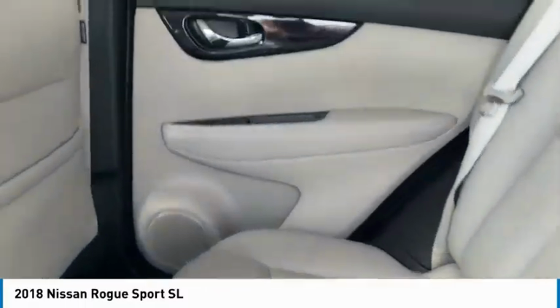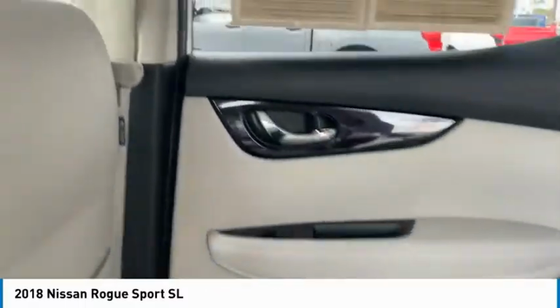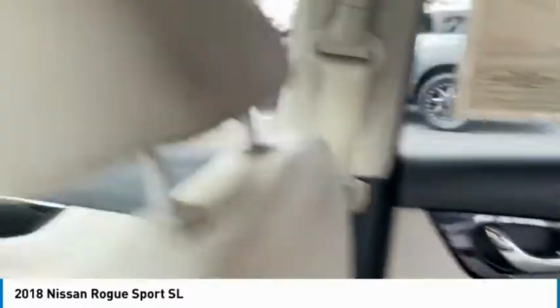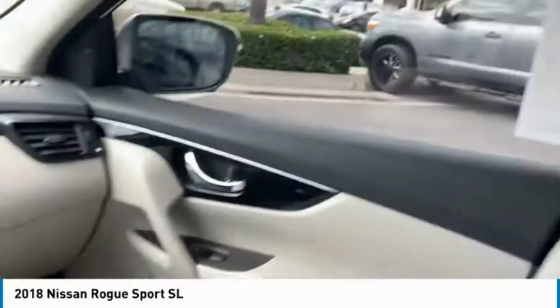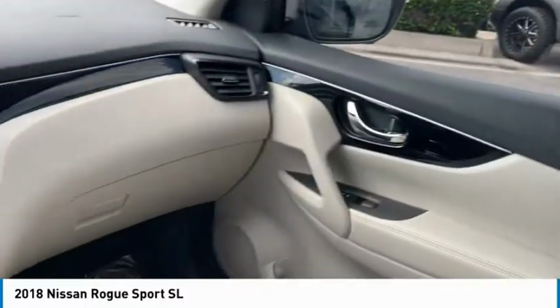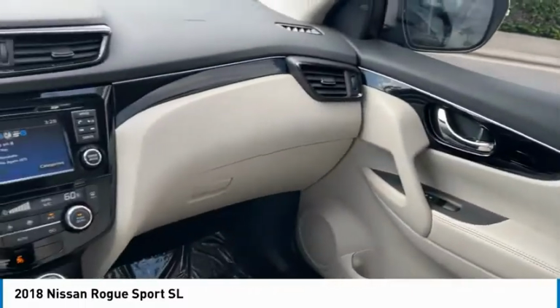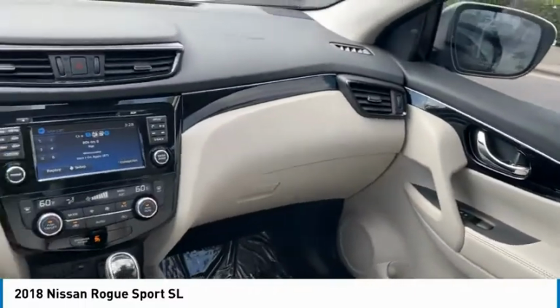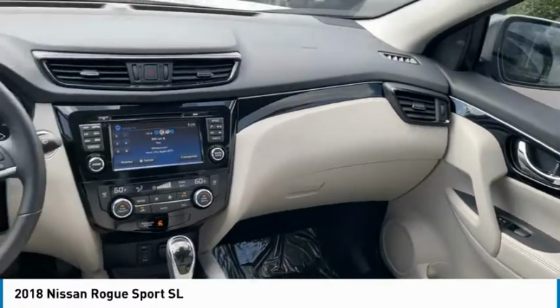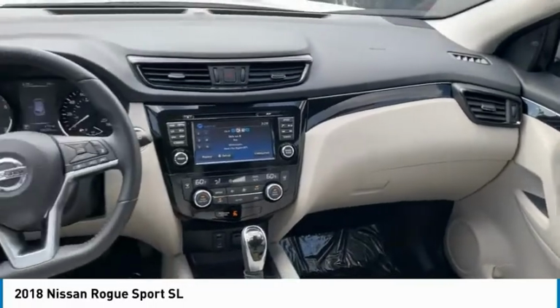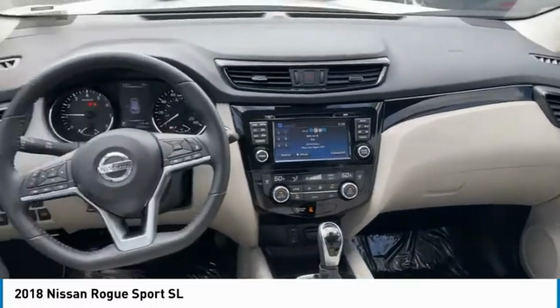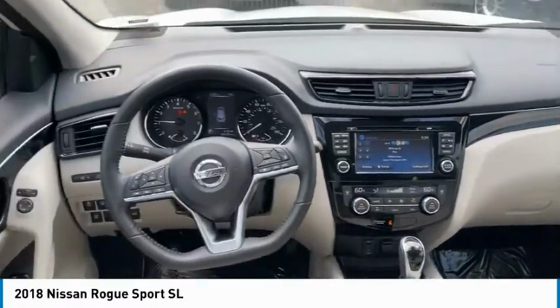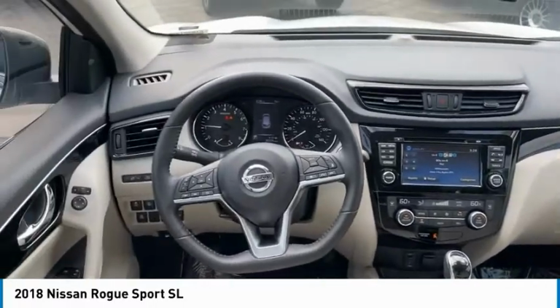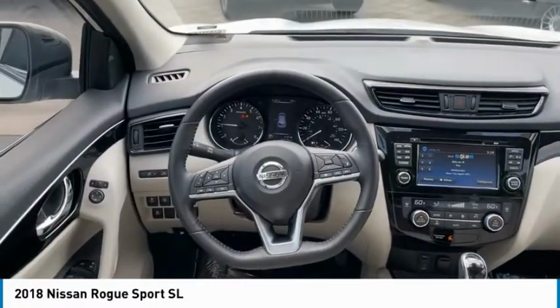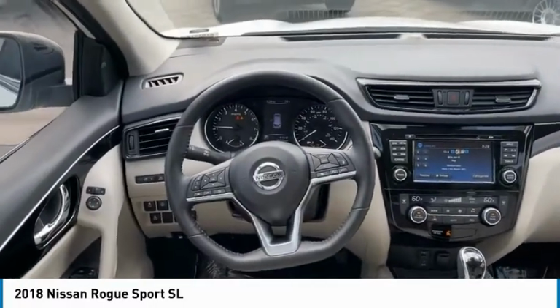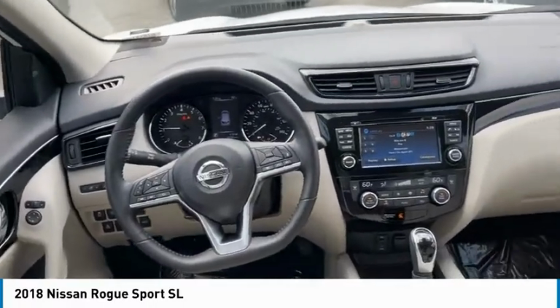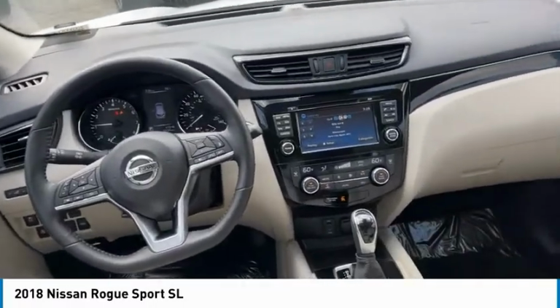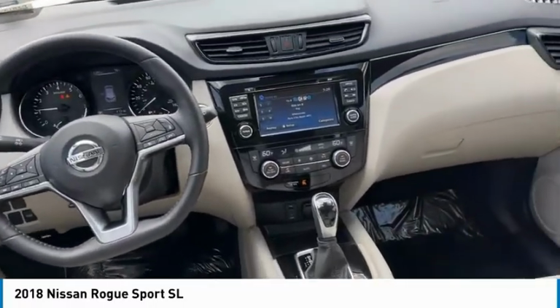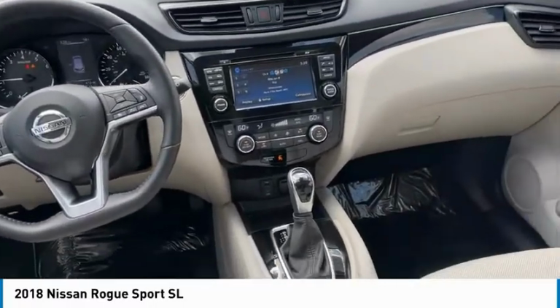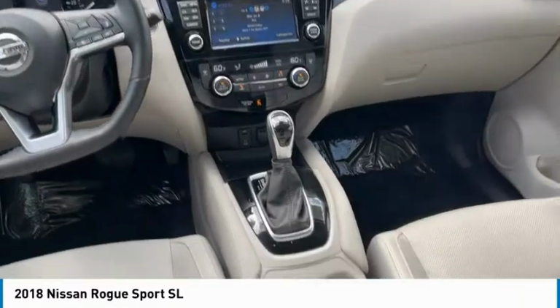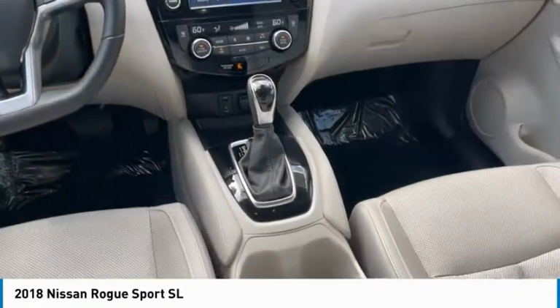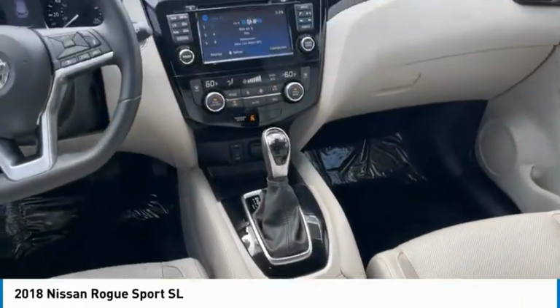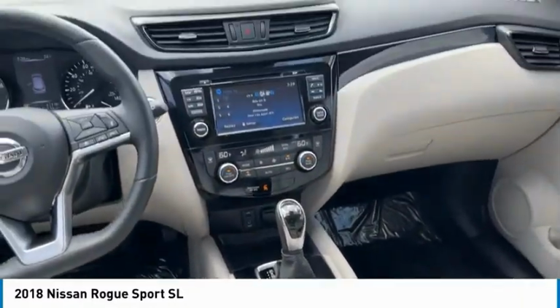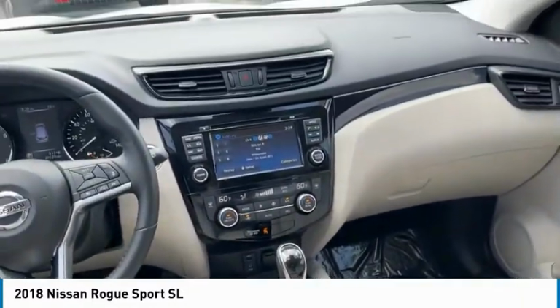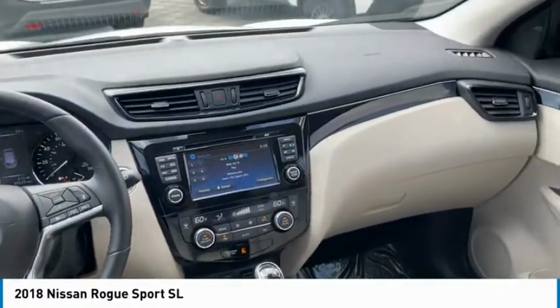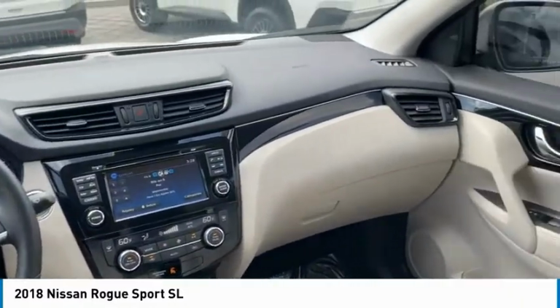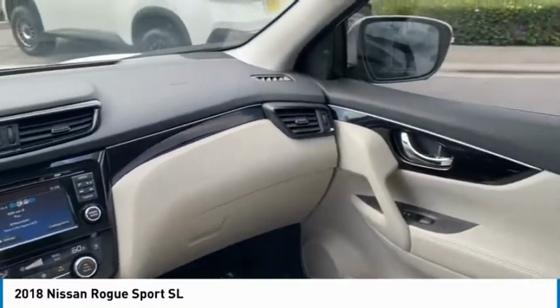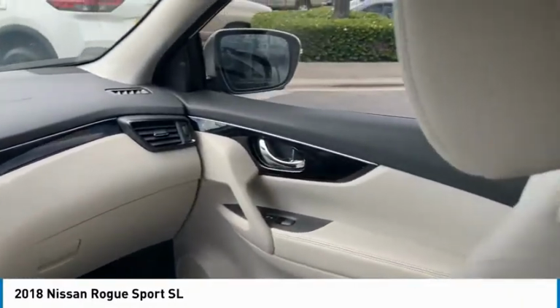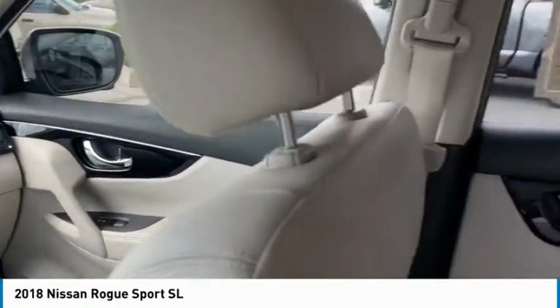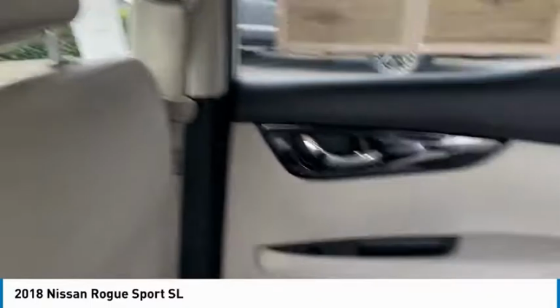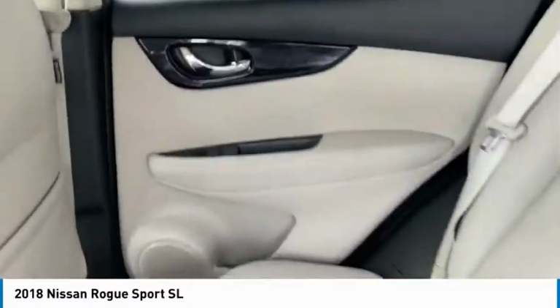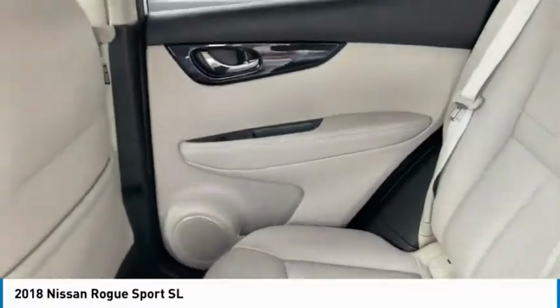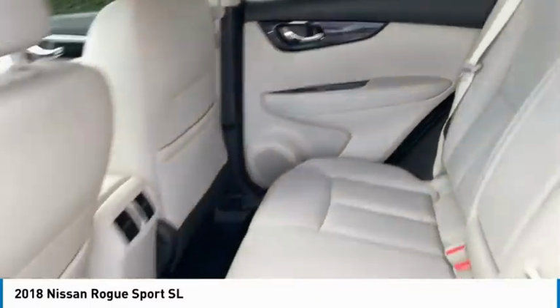Here are some of this vehicle's great options: aluminum wheels, heated side mirrors, traction control, daytime running lights, remote keyless entry, fog lights, mirror memory, remote trunk release, FWD, and headlights auto off.